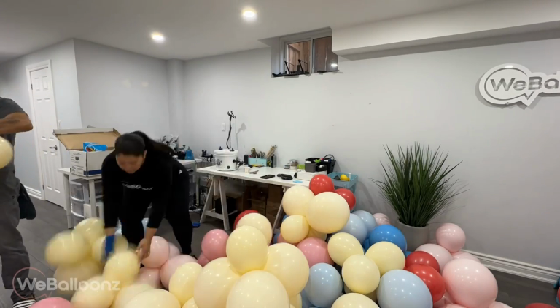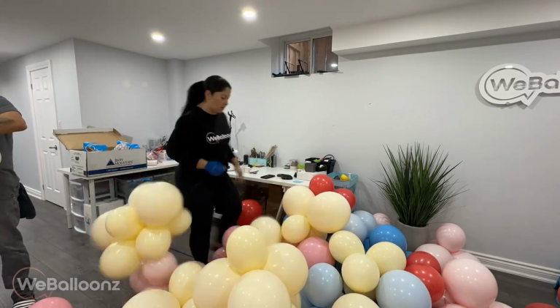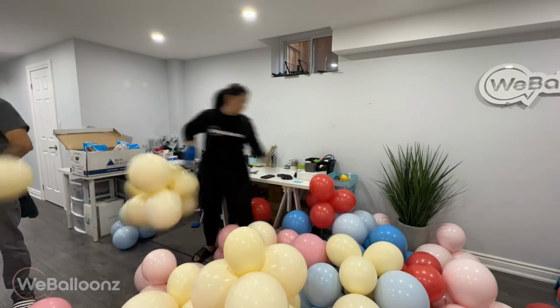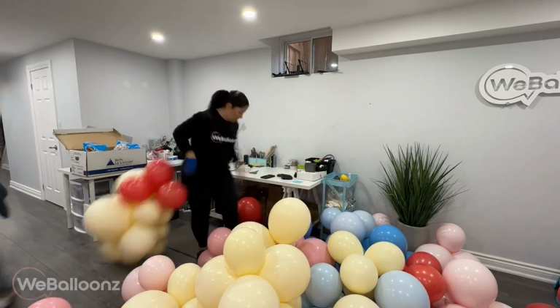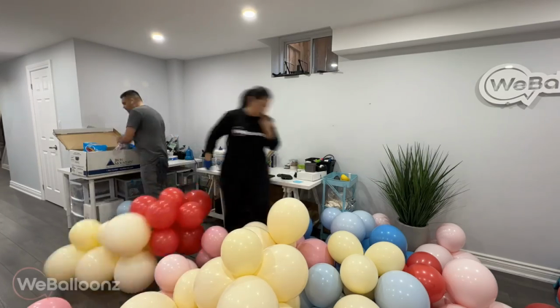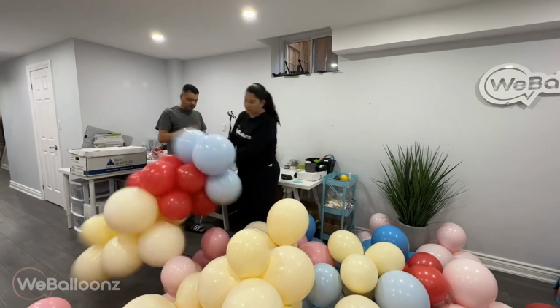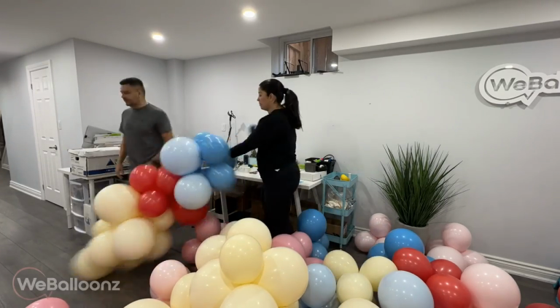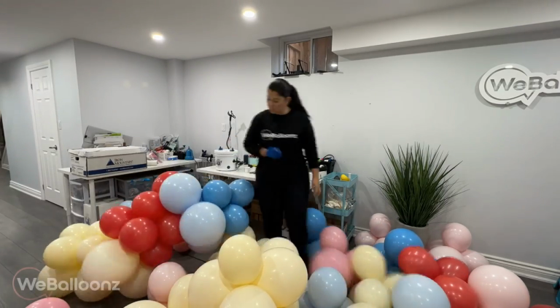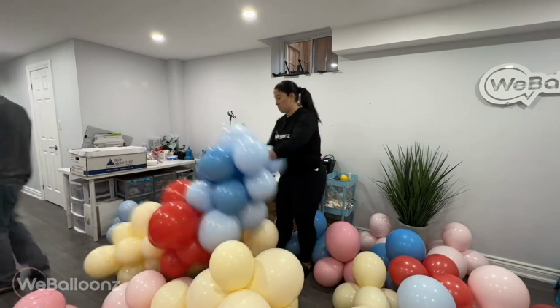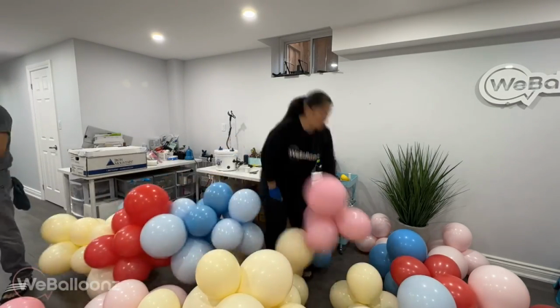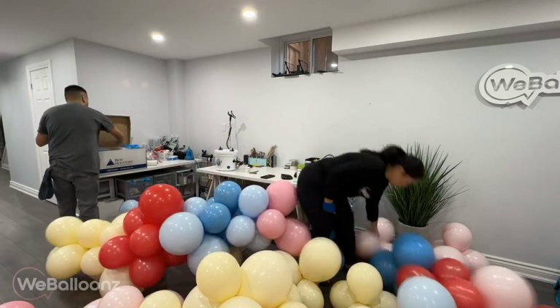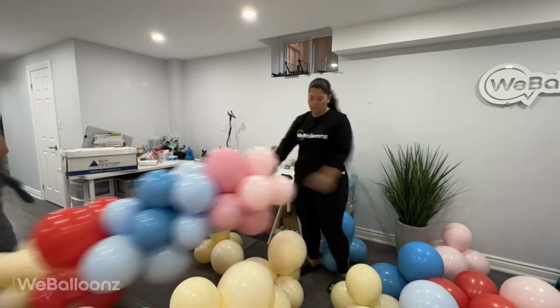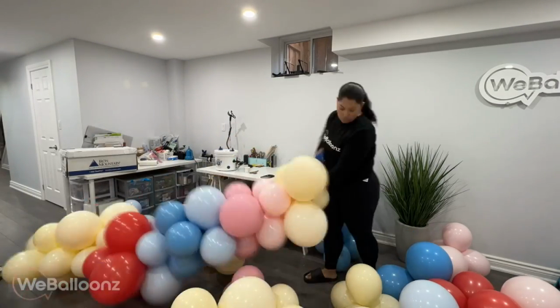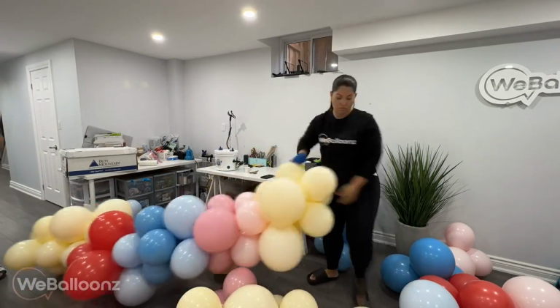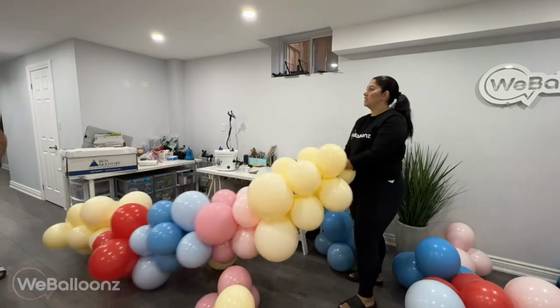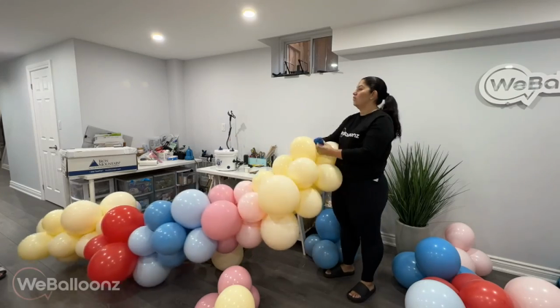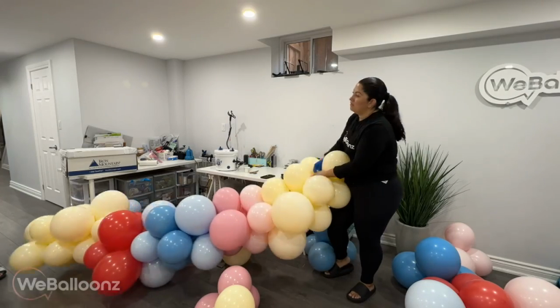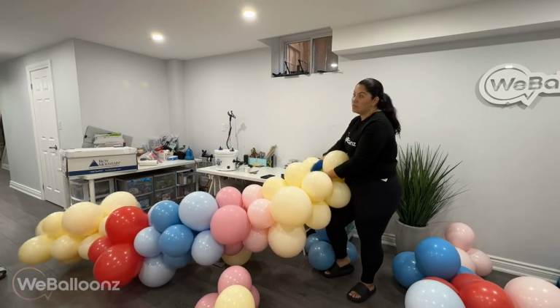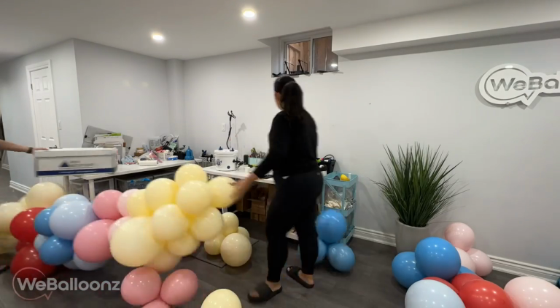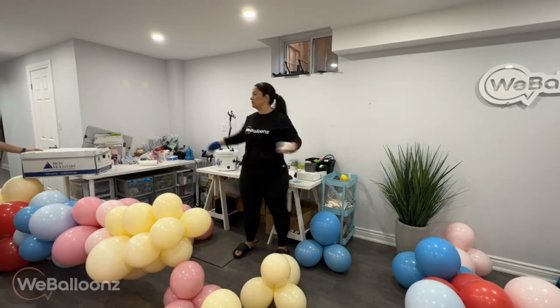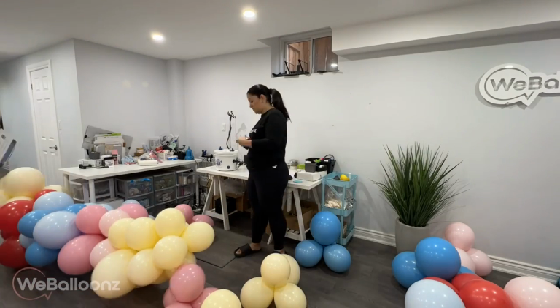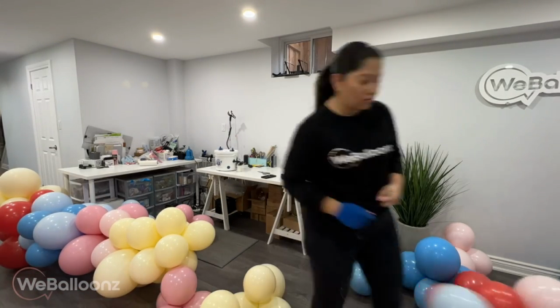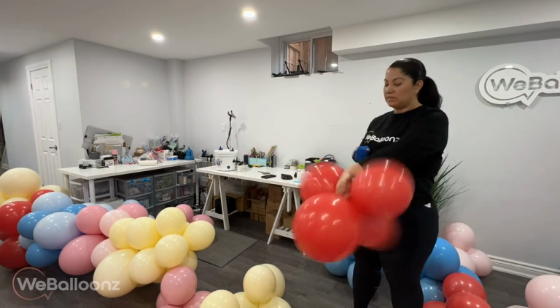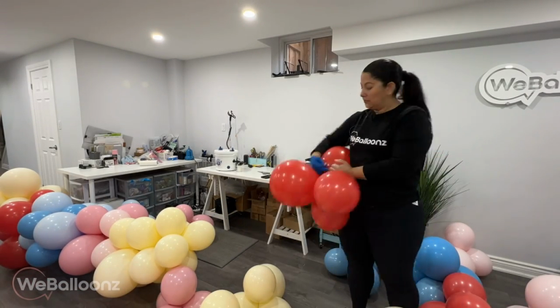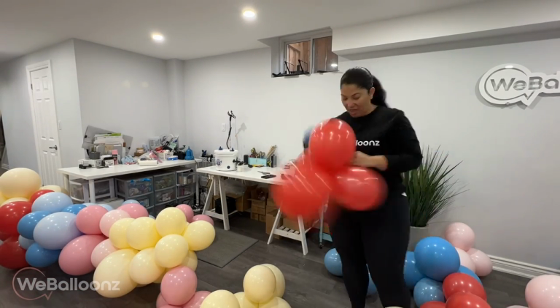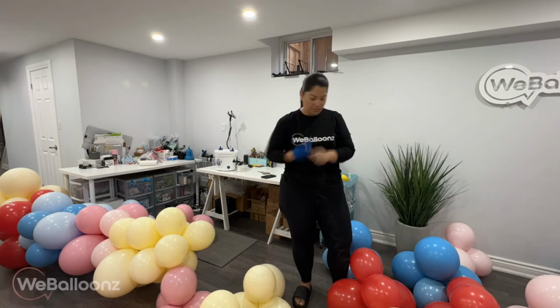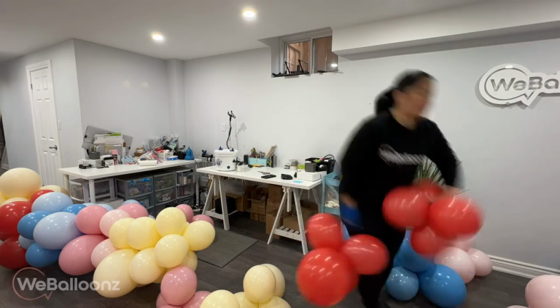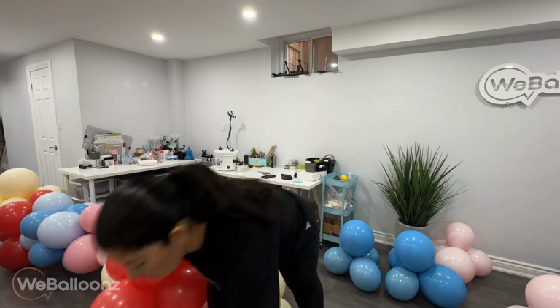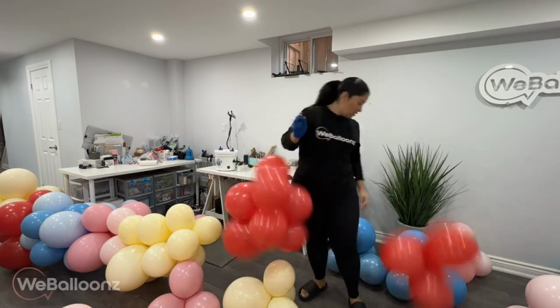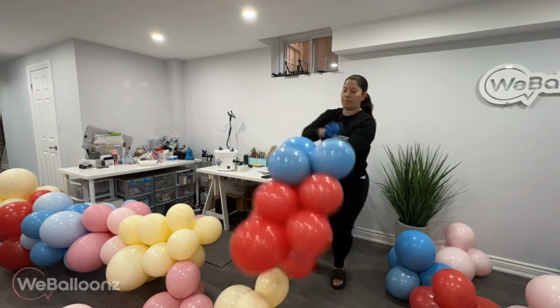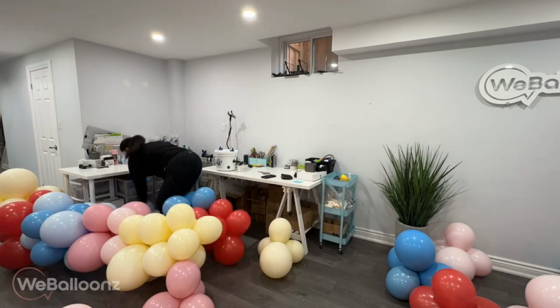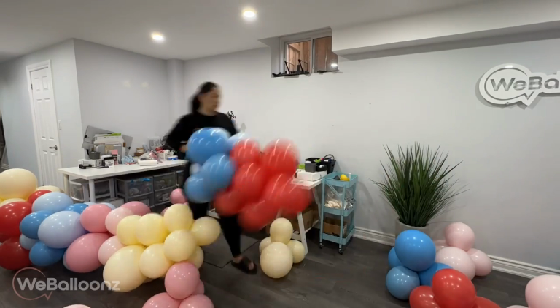For pastel colors, any color you want to make pastel, you can just put a white balloon on top. In this case I have a regular yellow that is very bright, a regular pink, and a regular blue called pale blue, and then I put a white balloon on top to get those pastel colors.